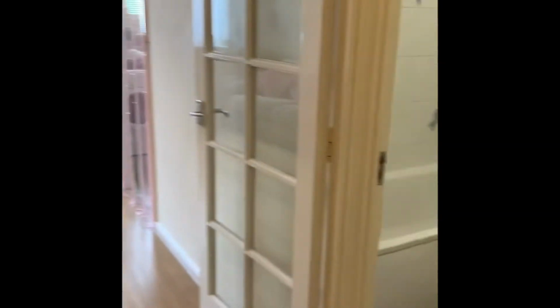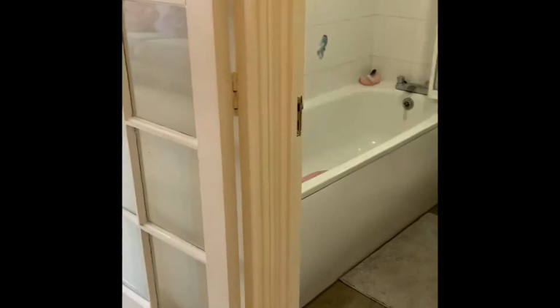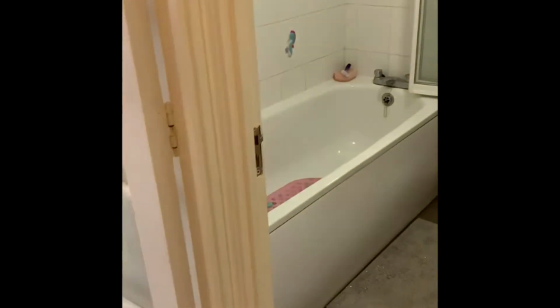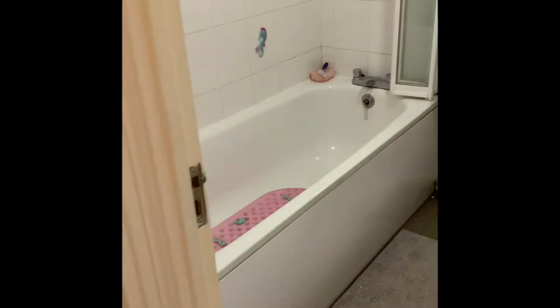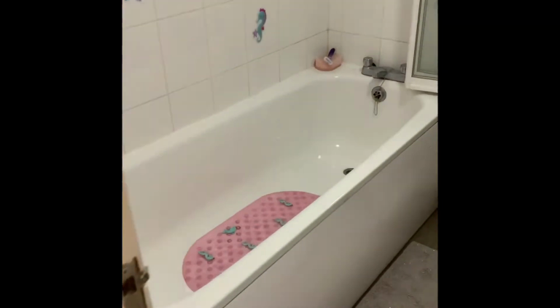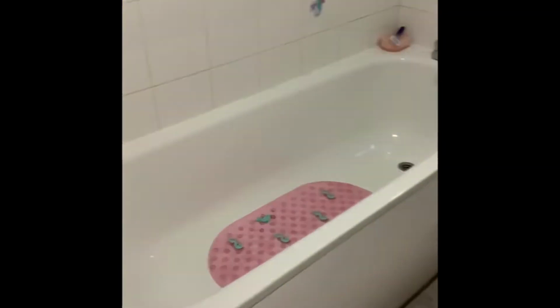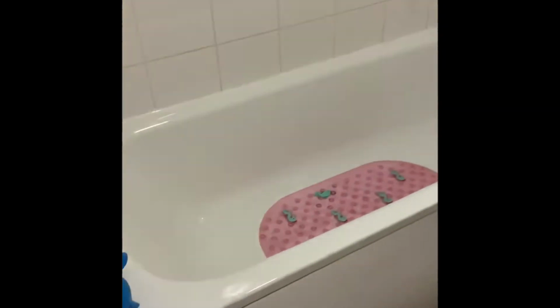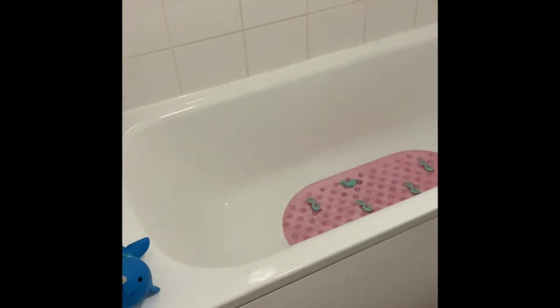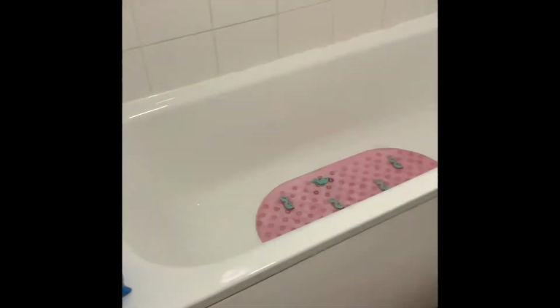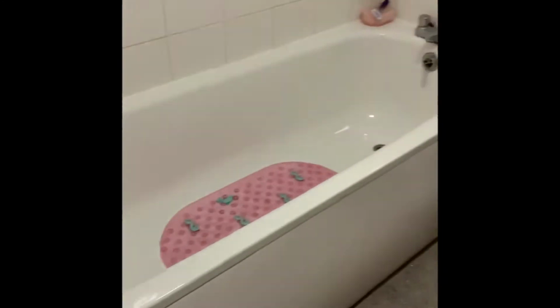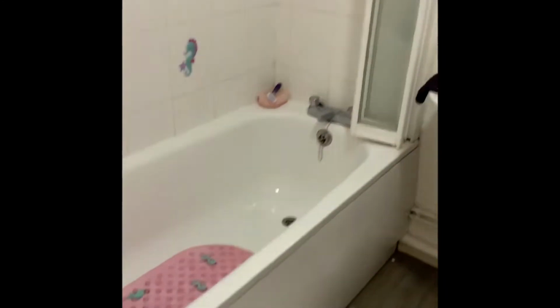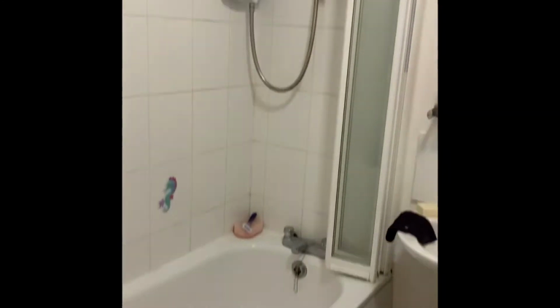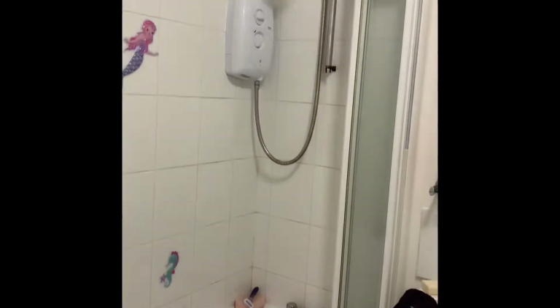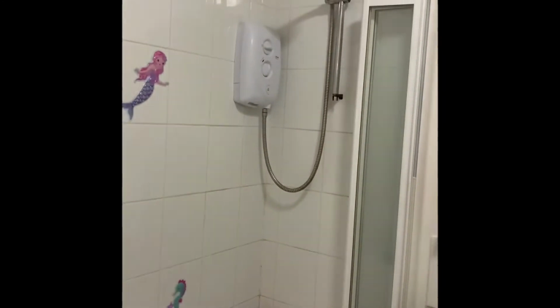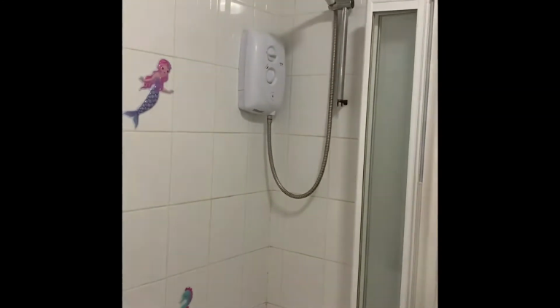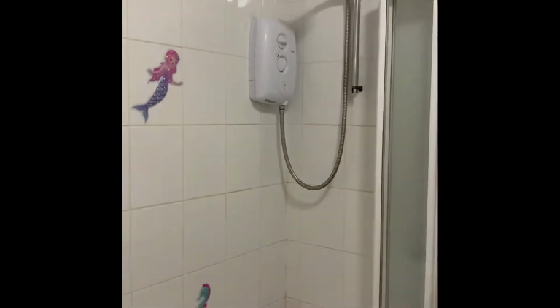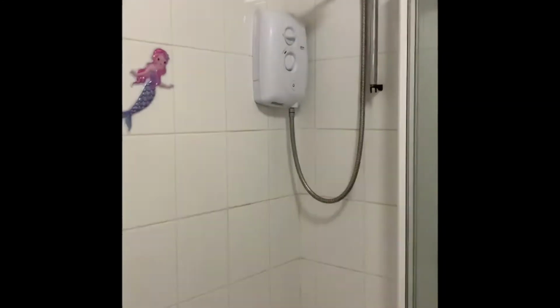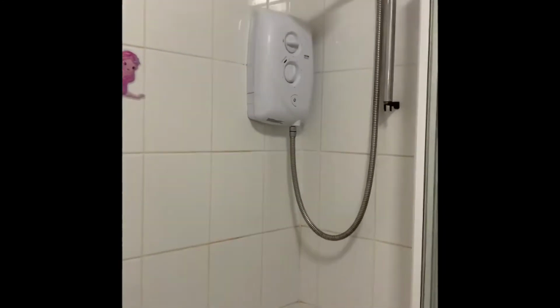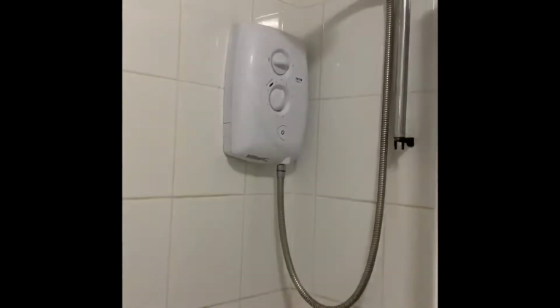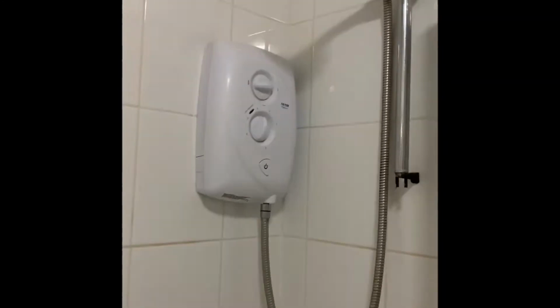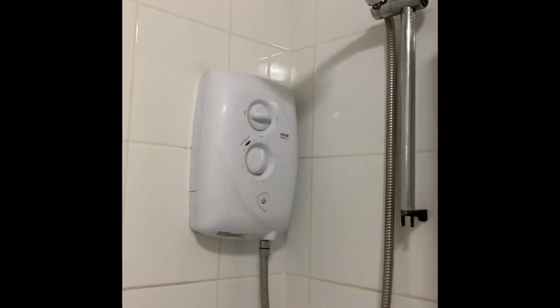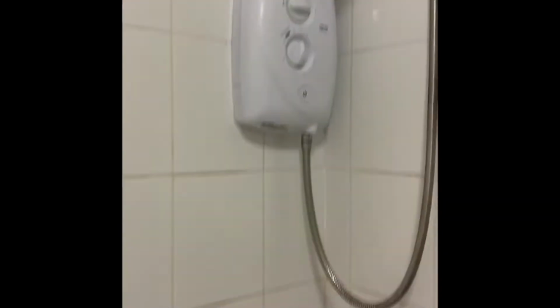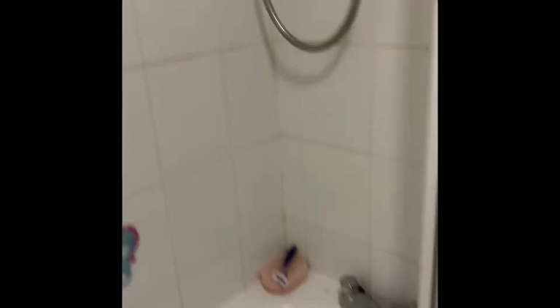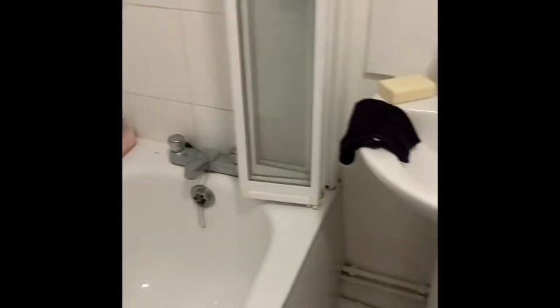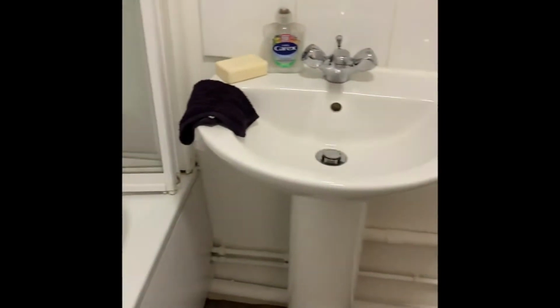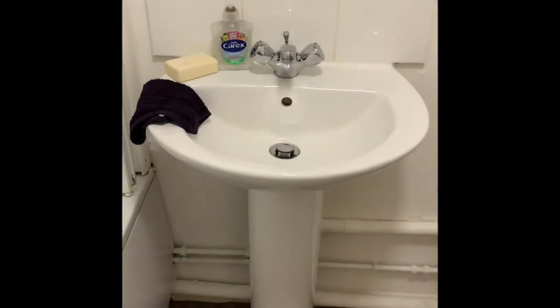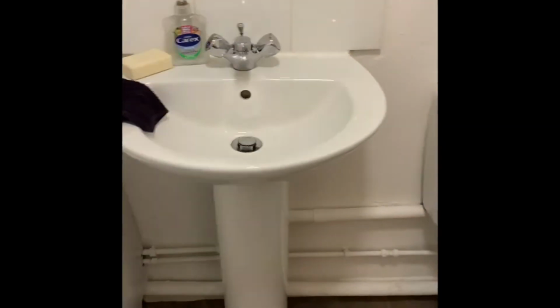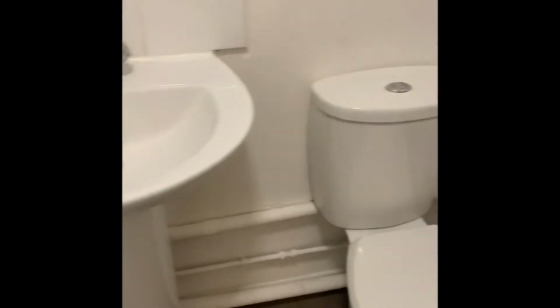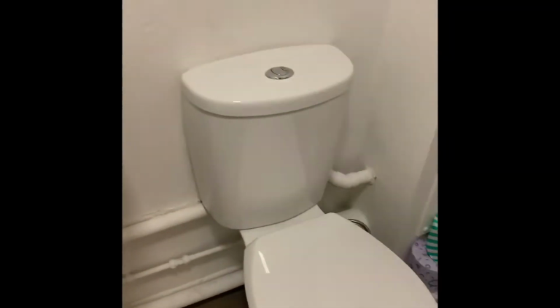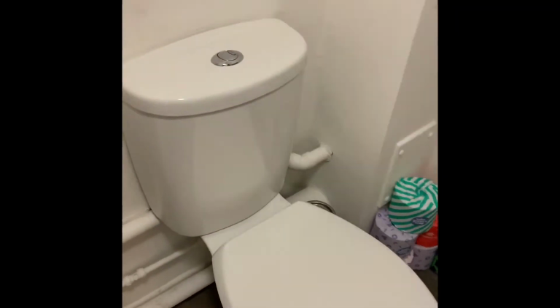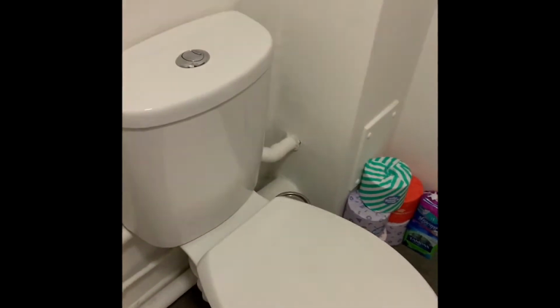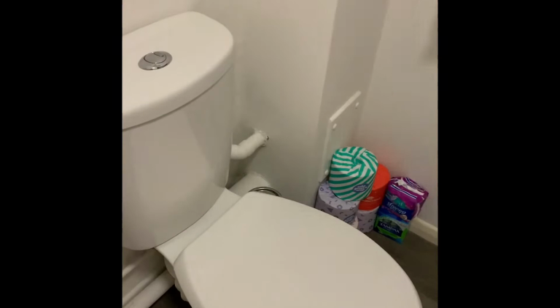We've got the family bathroom, which consists of a panelled closed bath with a shower above, a washbasin, and a low-level WC.